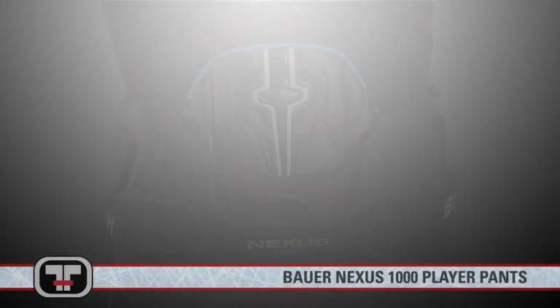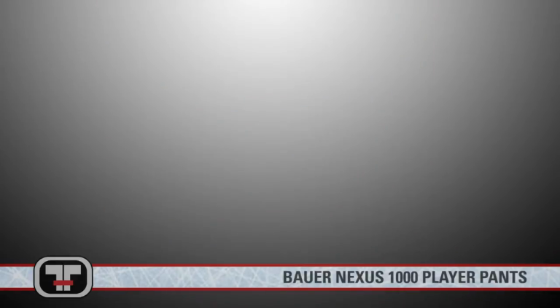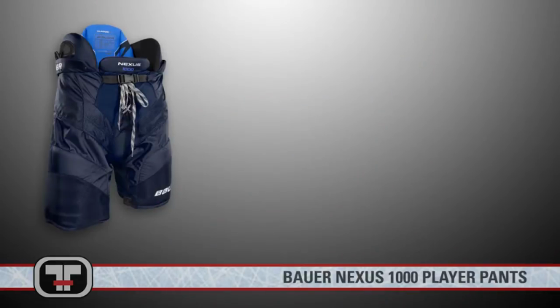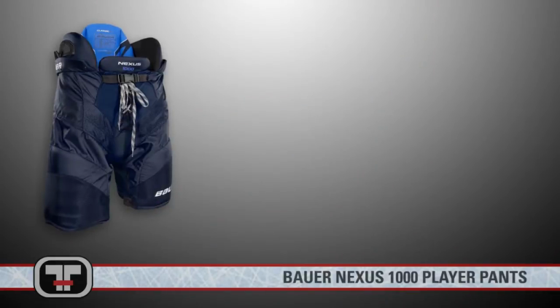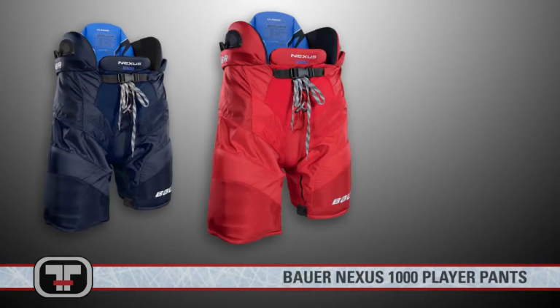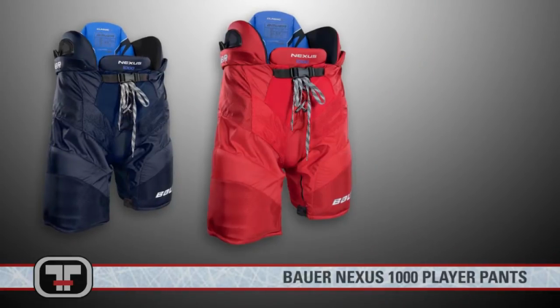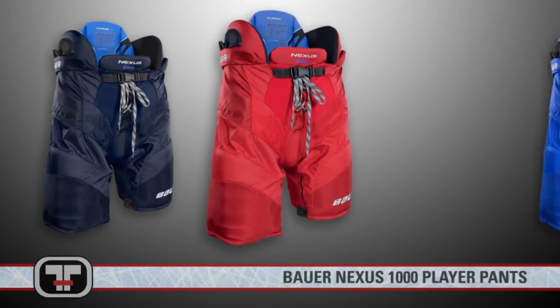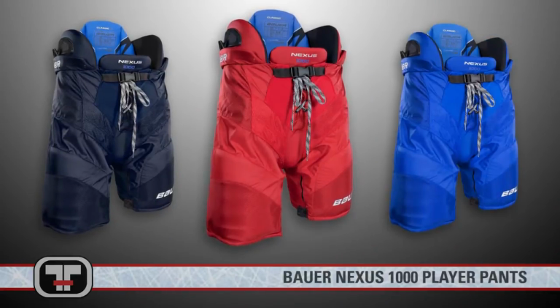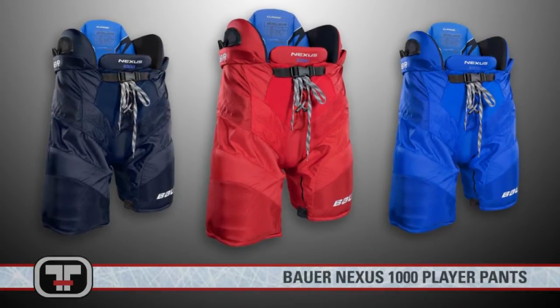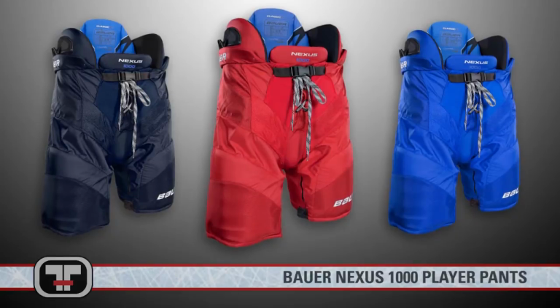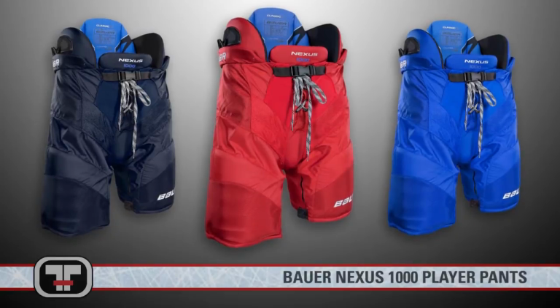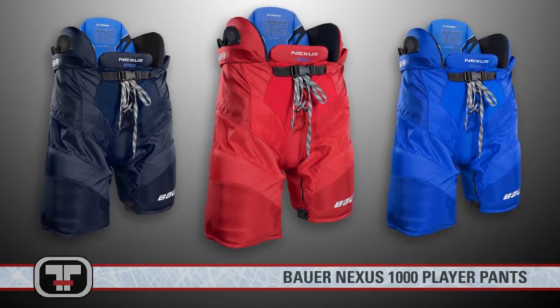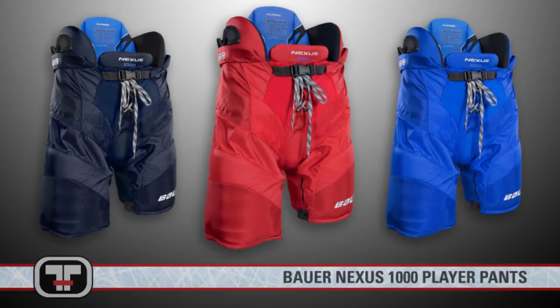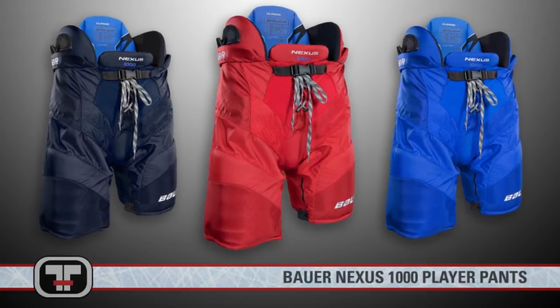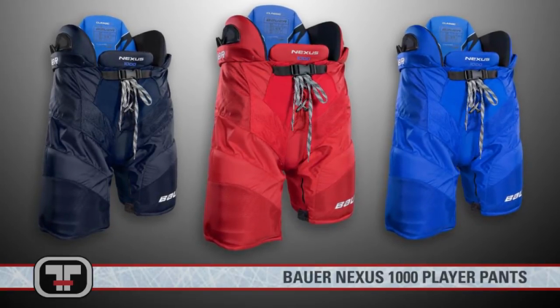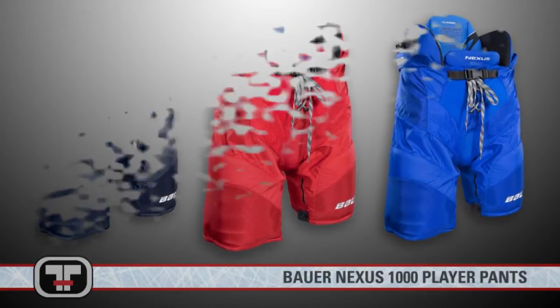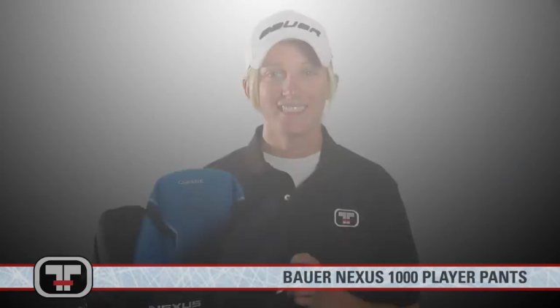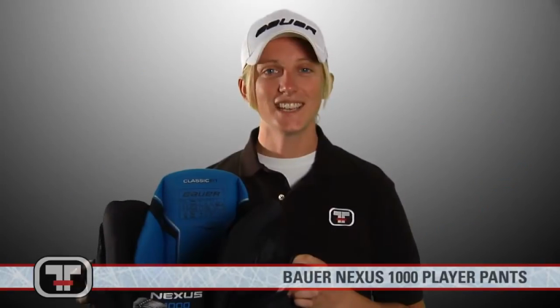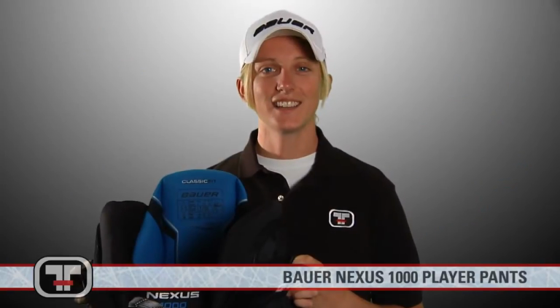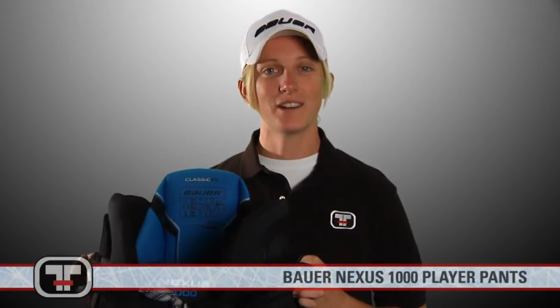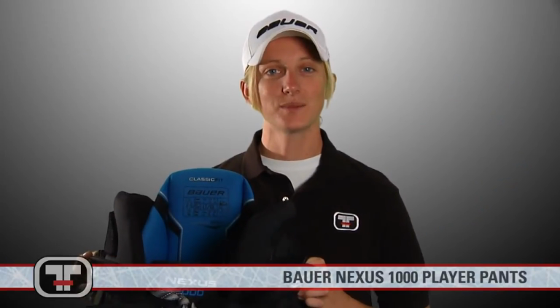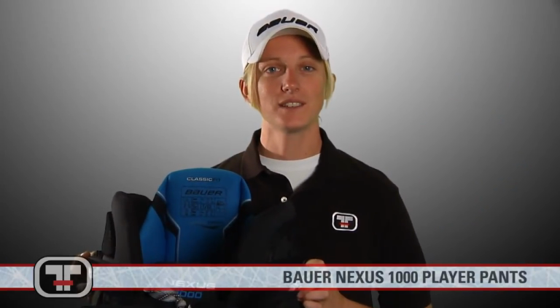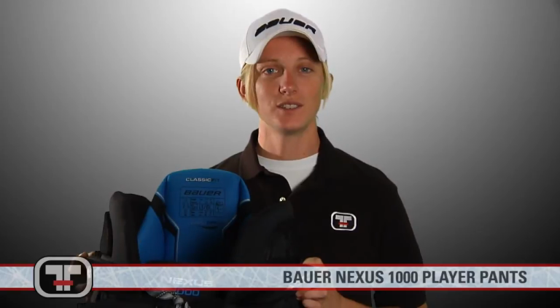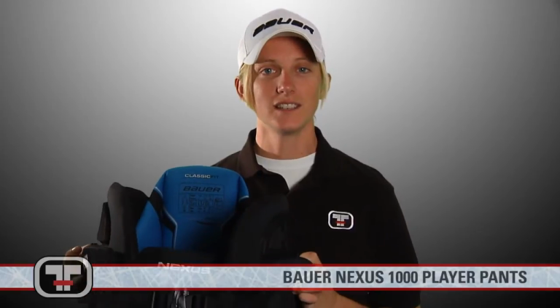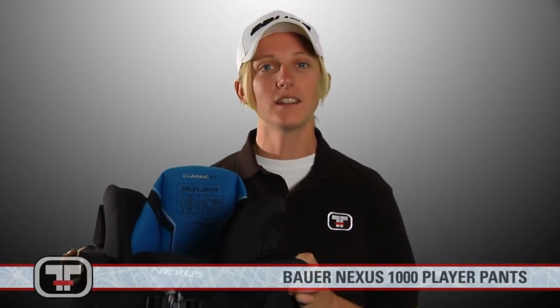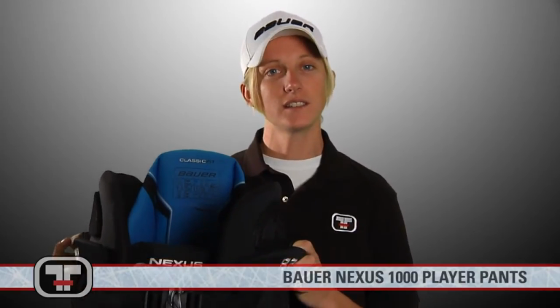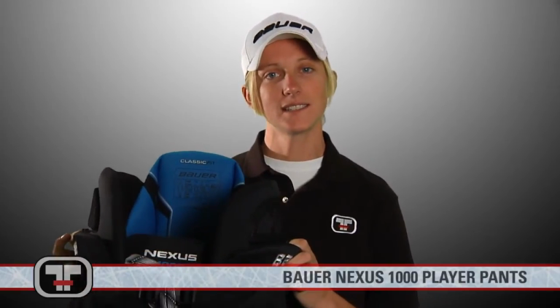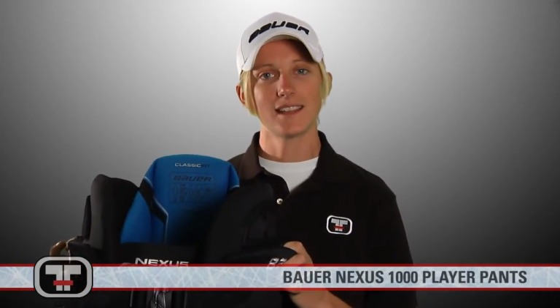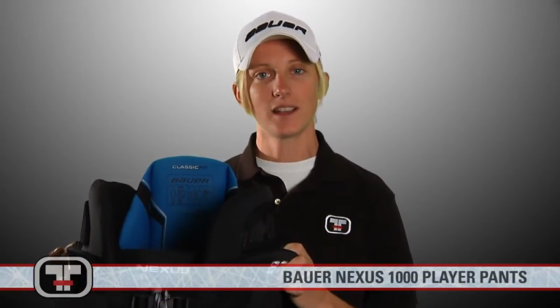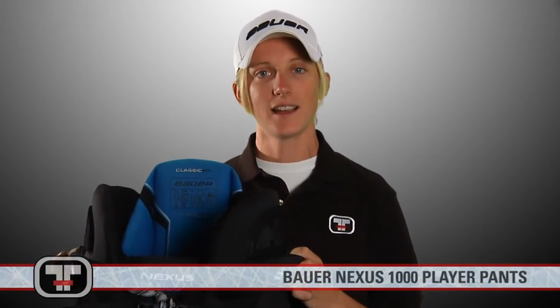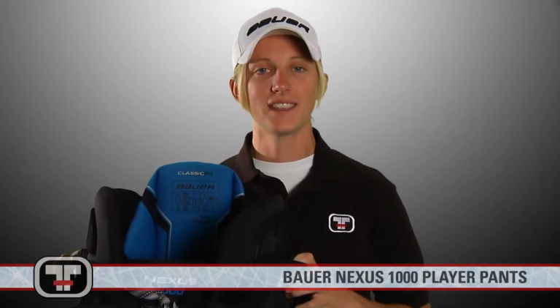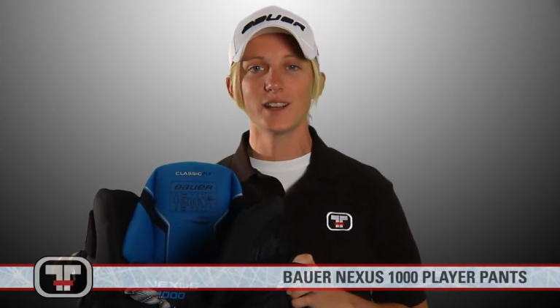Own every moment, every shift and every game with advanced protection, mobility, fit and style. Thanks for taking a look at the Bauer Nexus 1000 — you can check these out and the rest of the Nexus line at TotalHockey.com. Thanks for watching.